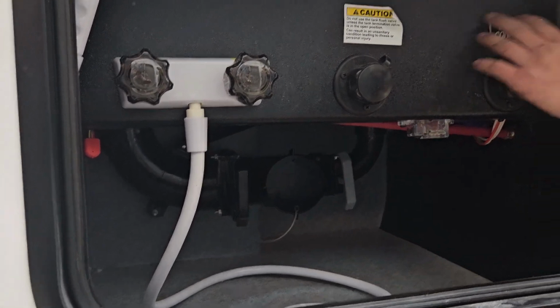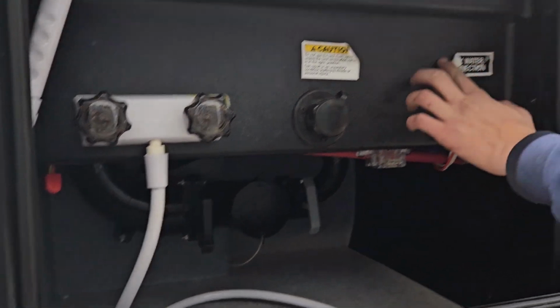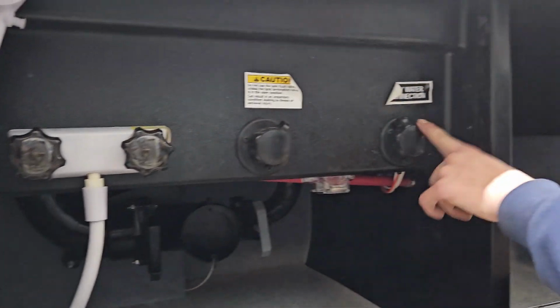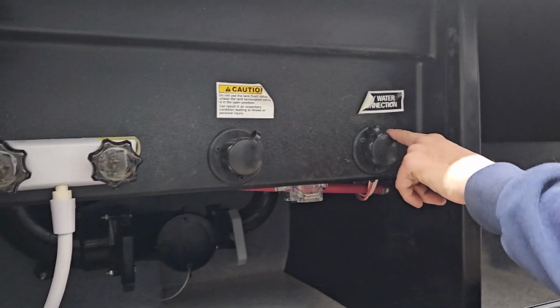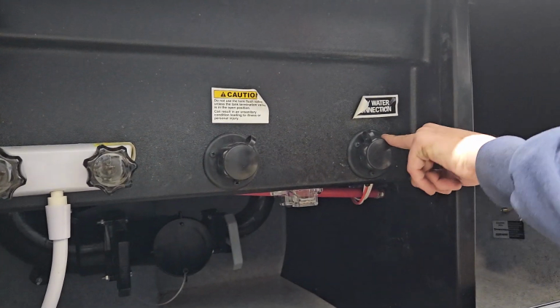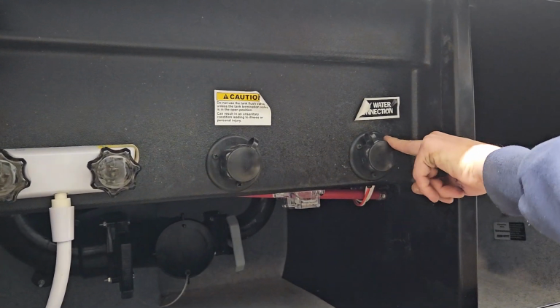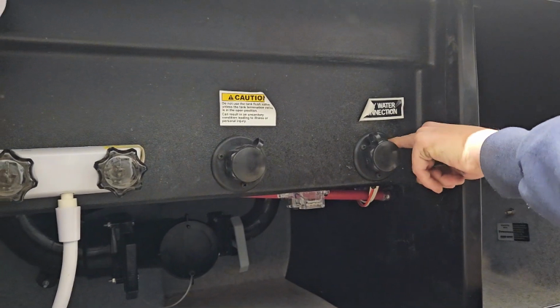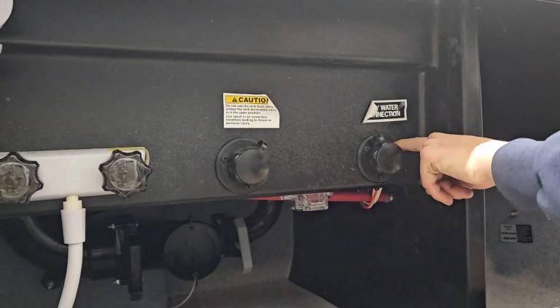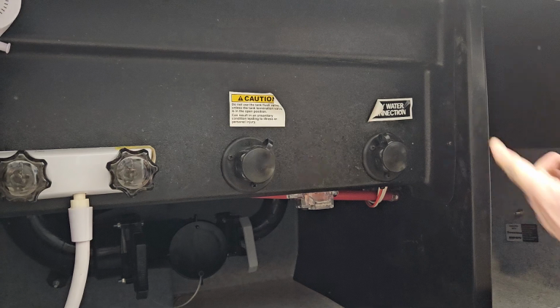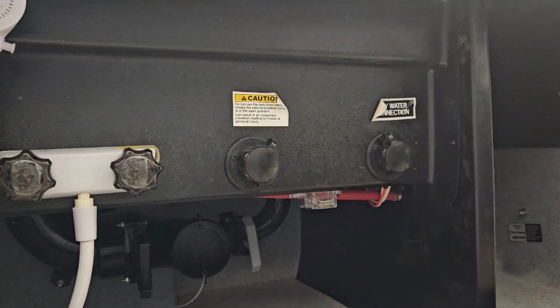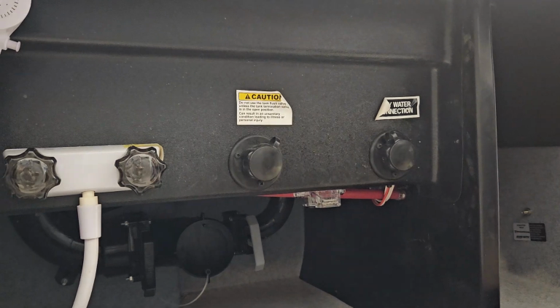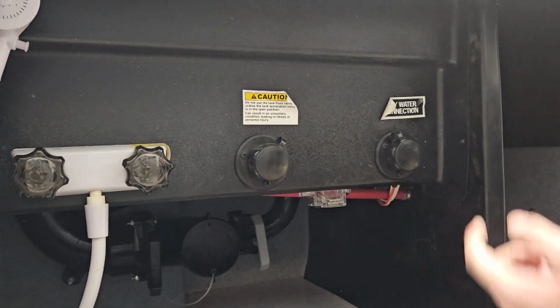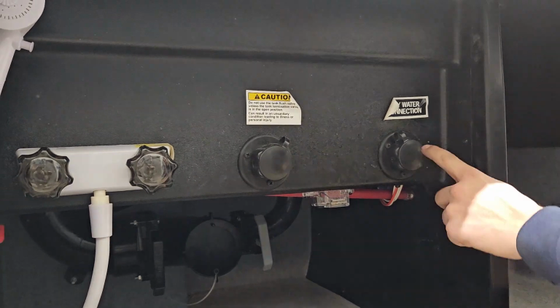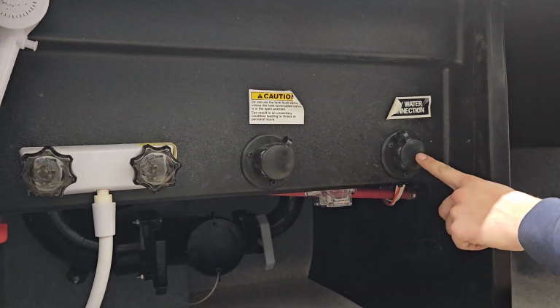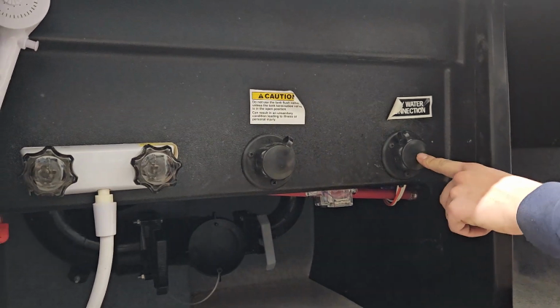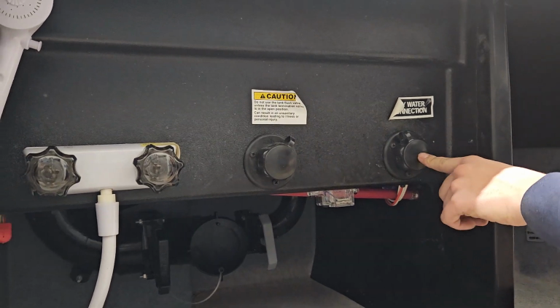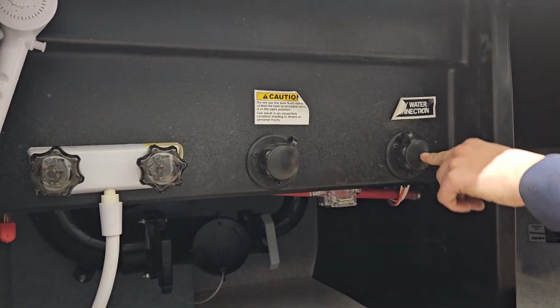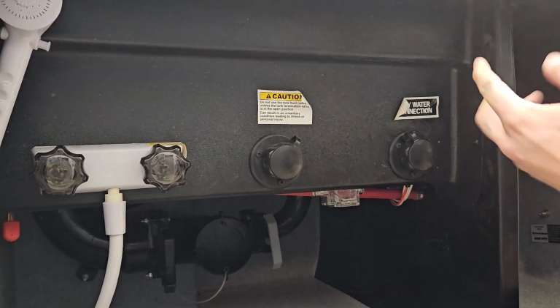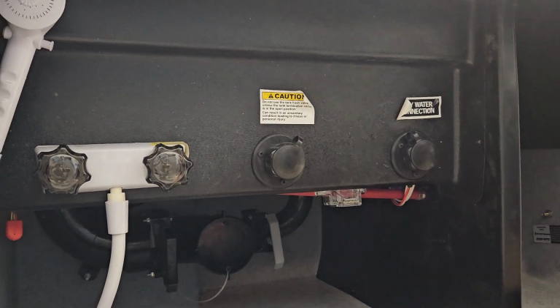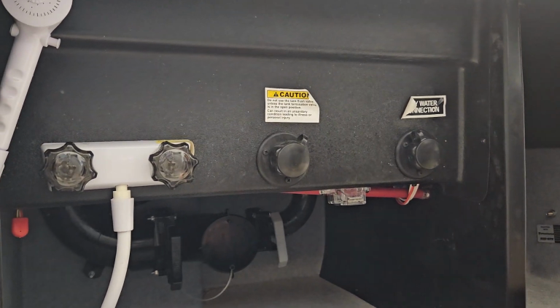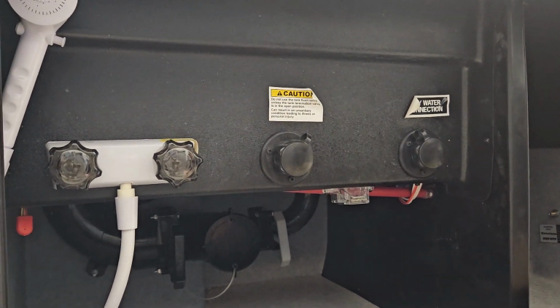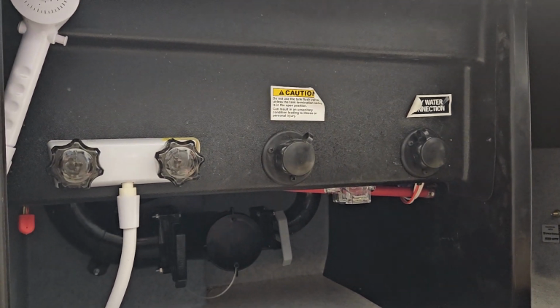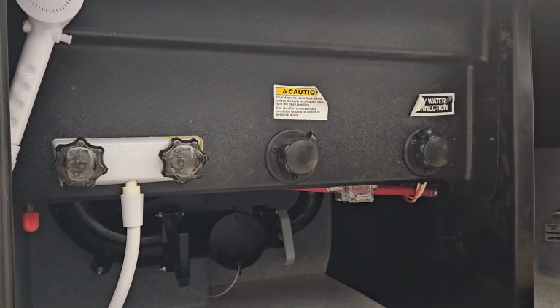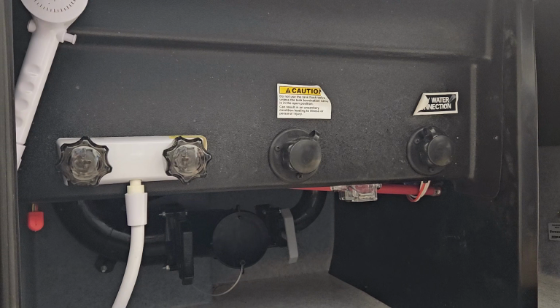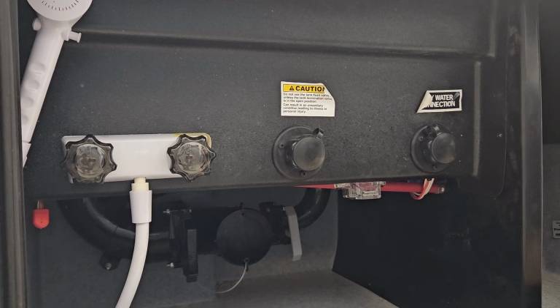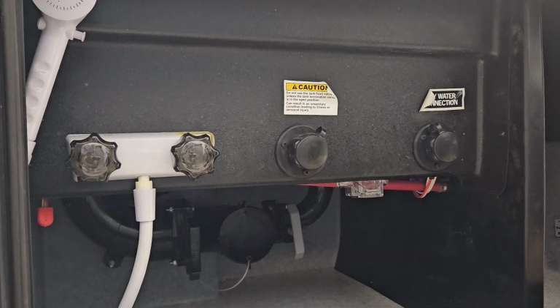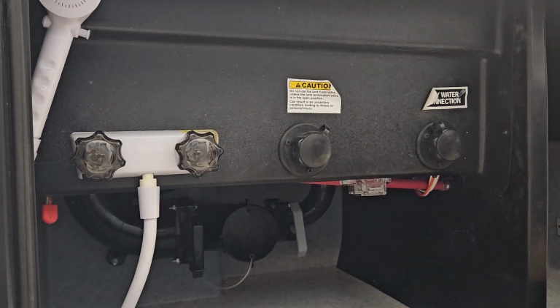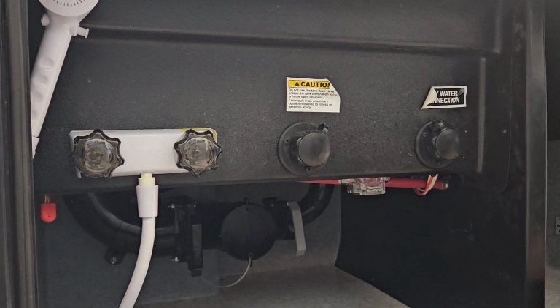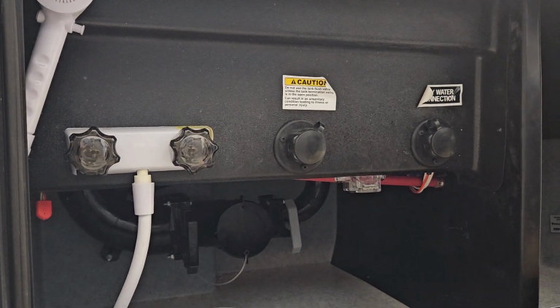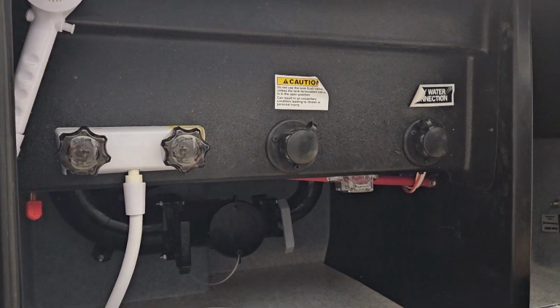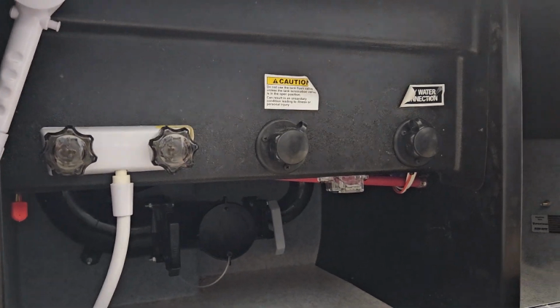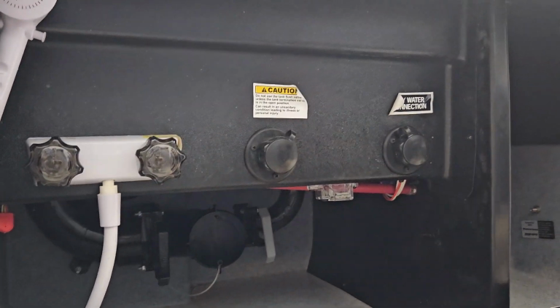Right here is your city water connector. If you're at a site with service, you can plug a hose into here — it pressurizes your line and there's no need to run your water pump.